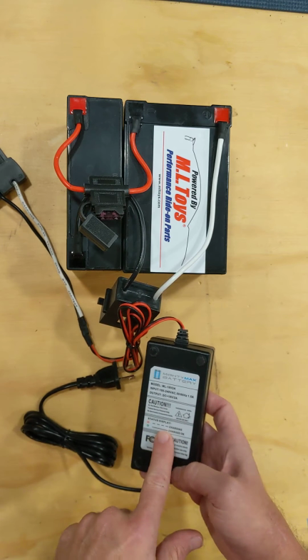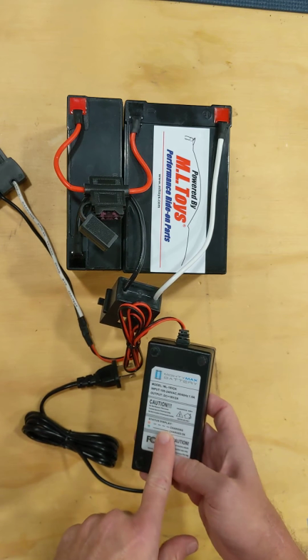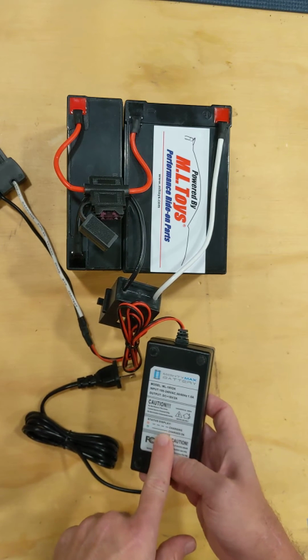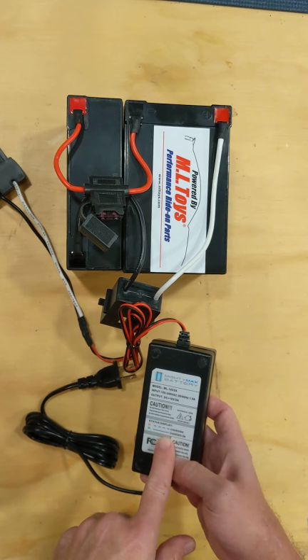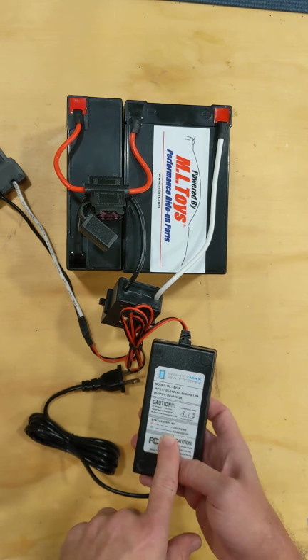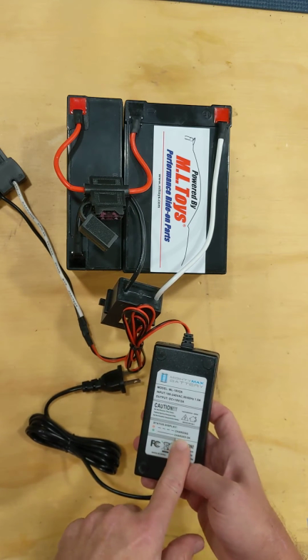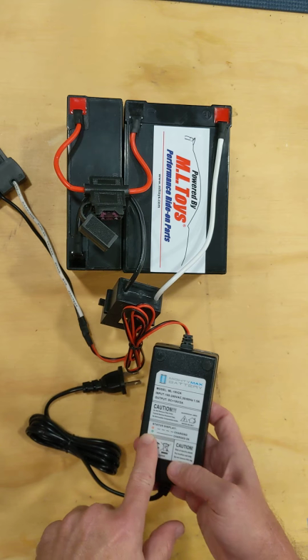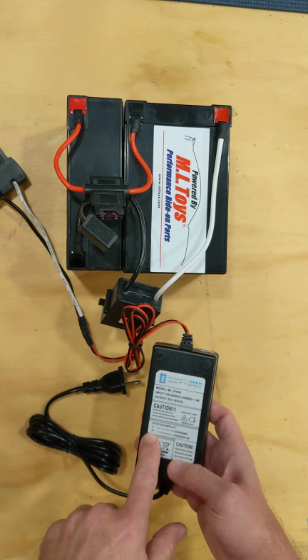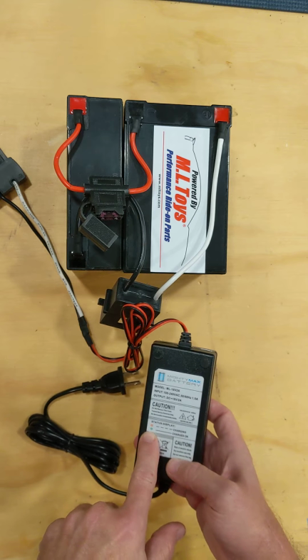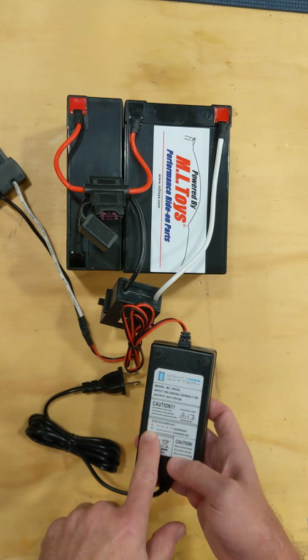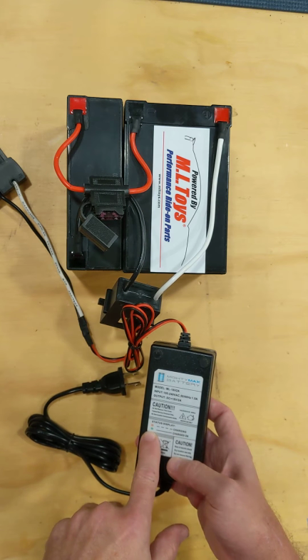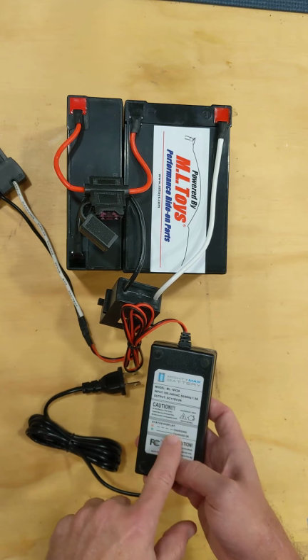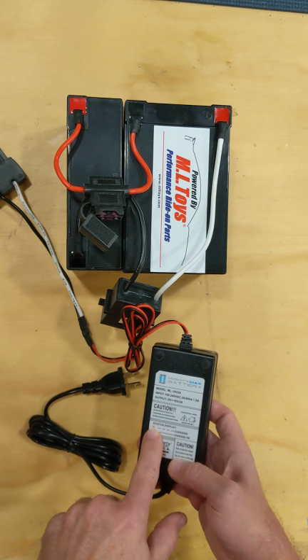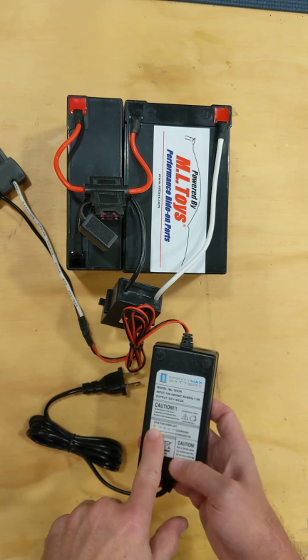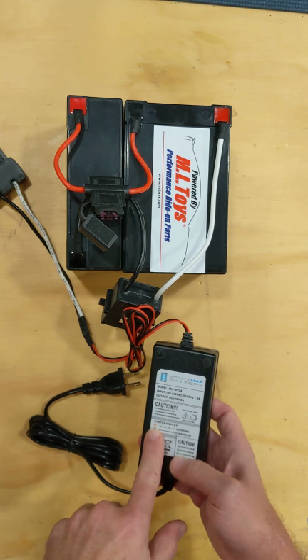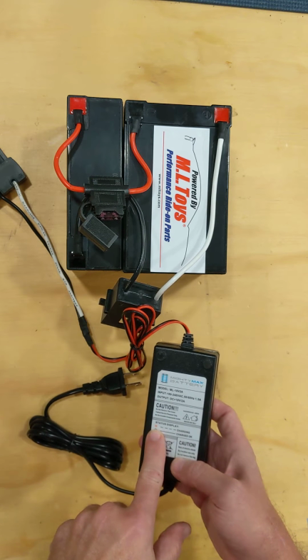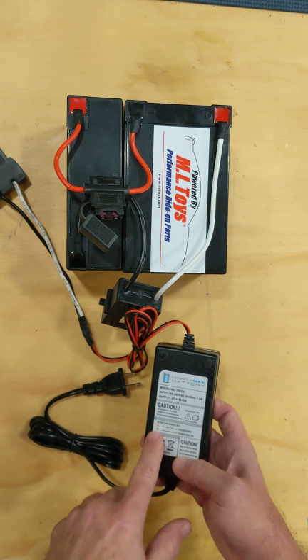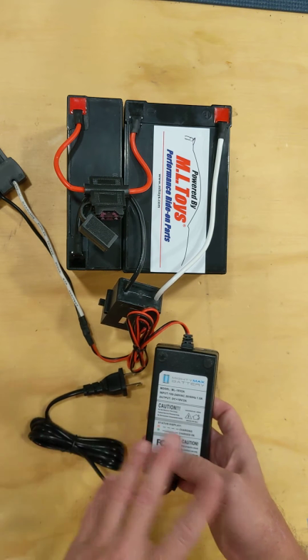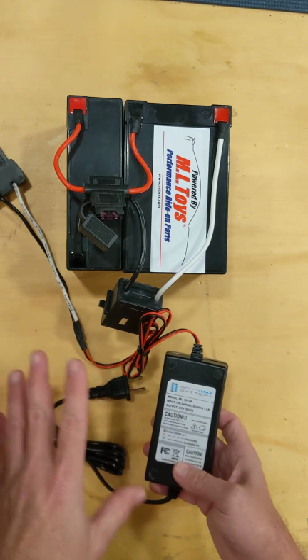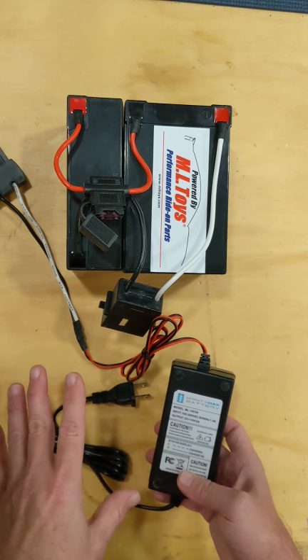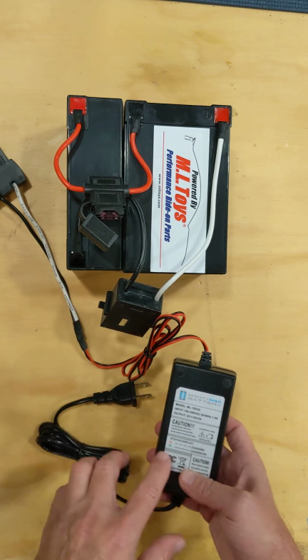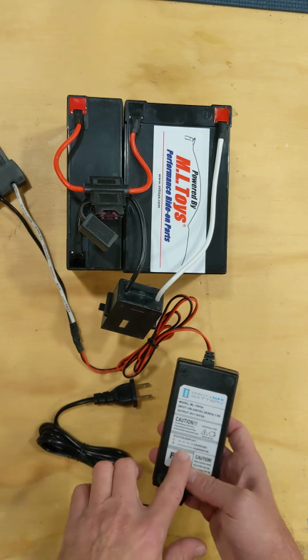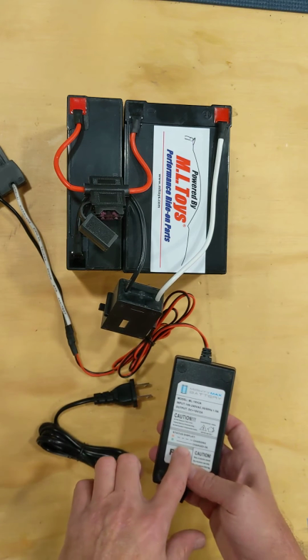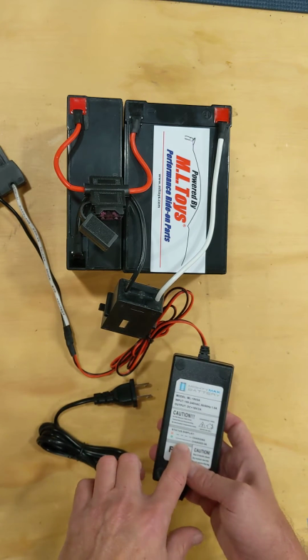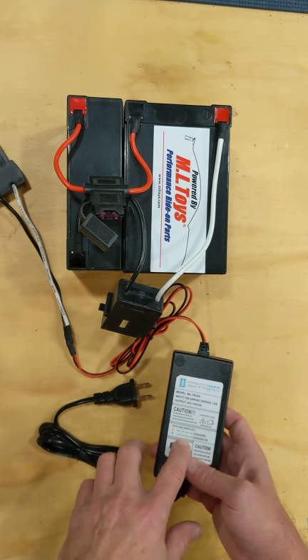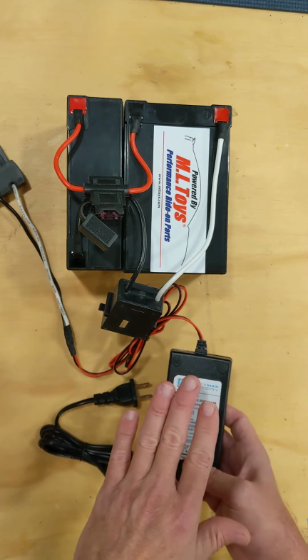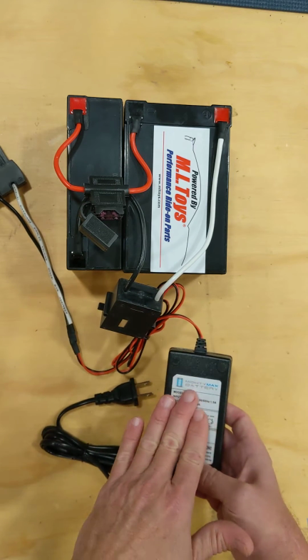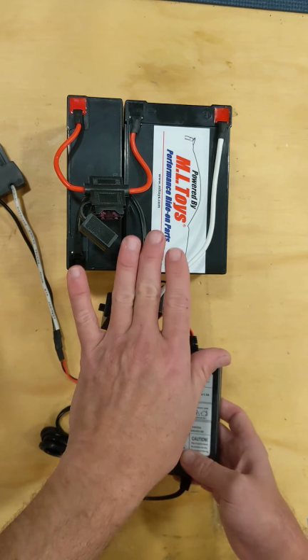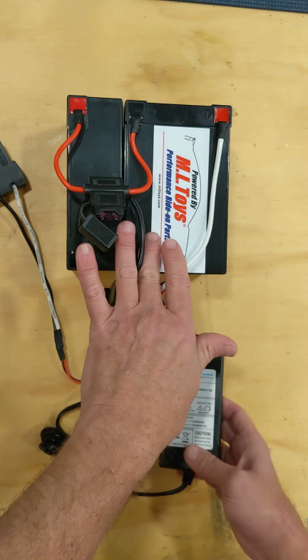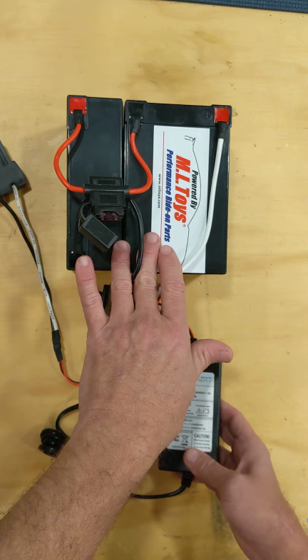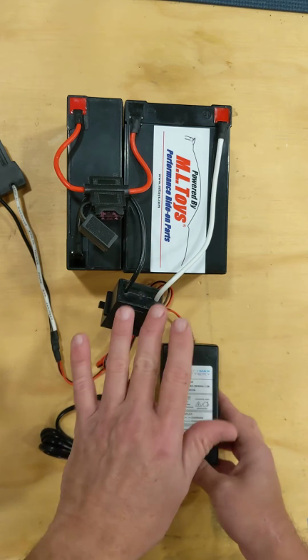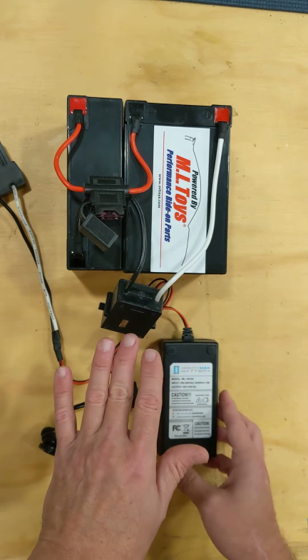Our chargers will let you know: a solid green light means it charged okay, and a red blinking light is while it's charging. Now if you plug everything in and the light stays solid green, it means the charger is not sensing that a battery is attached.